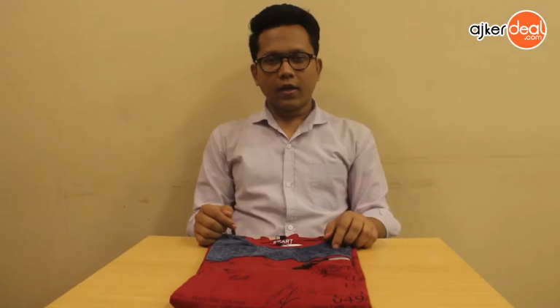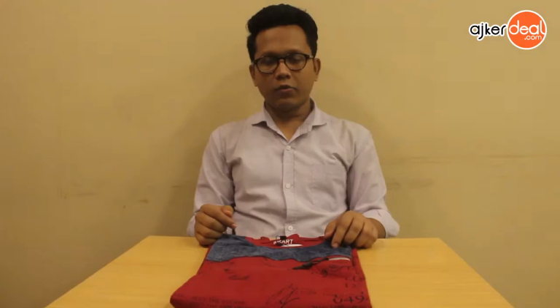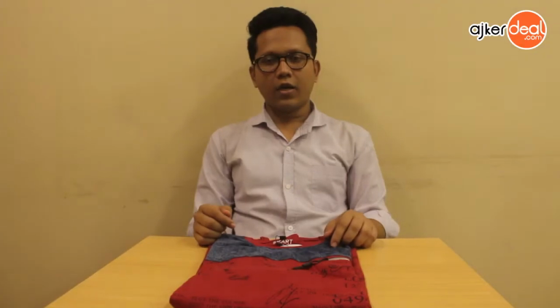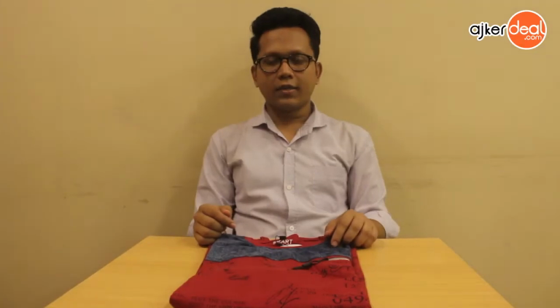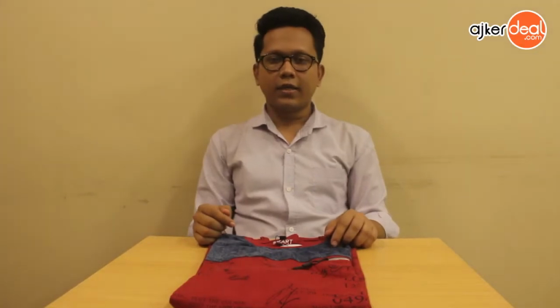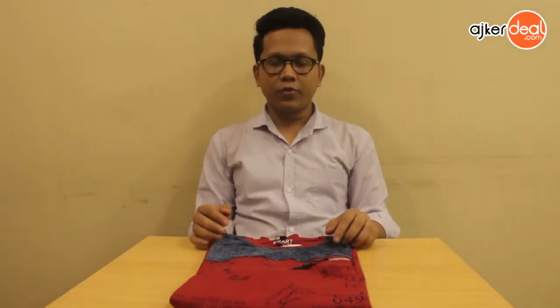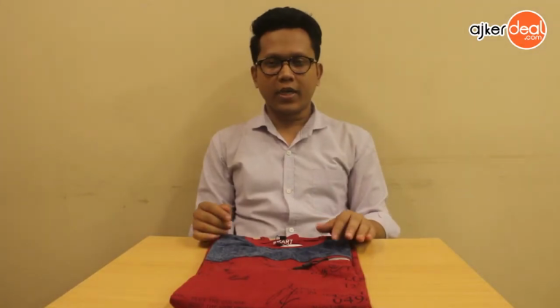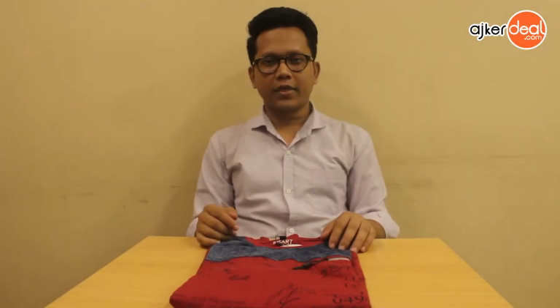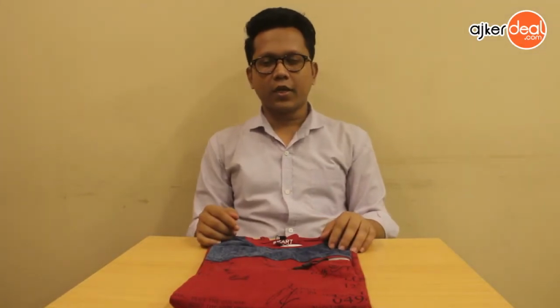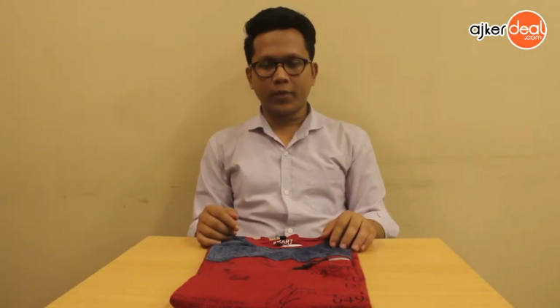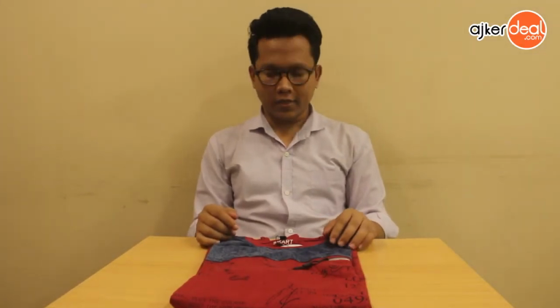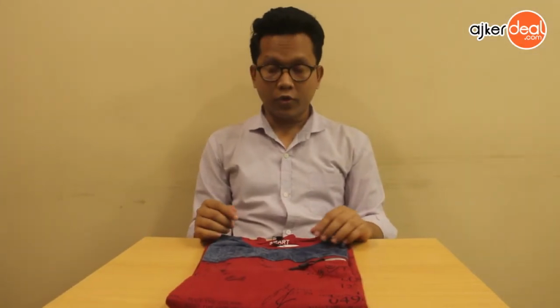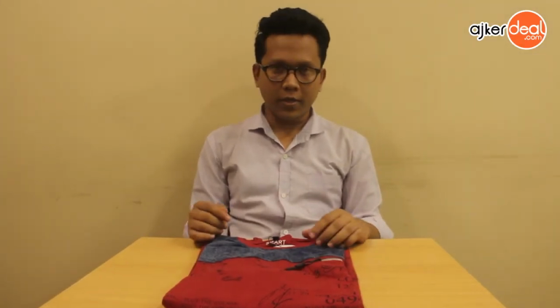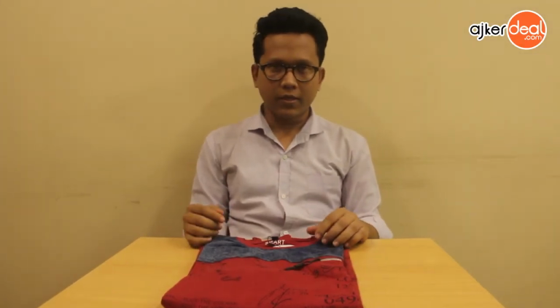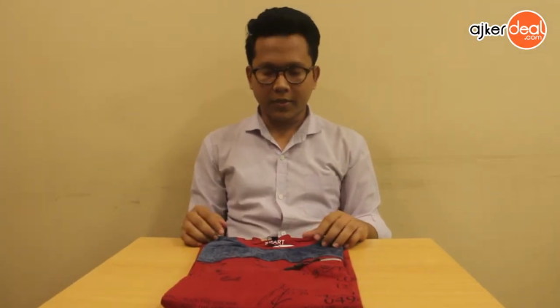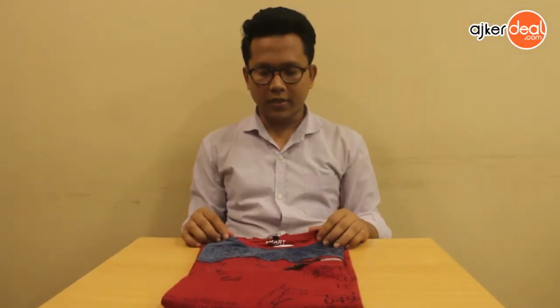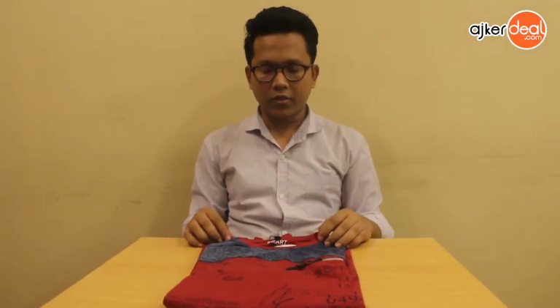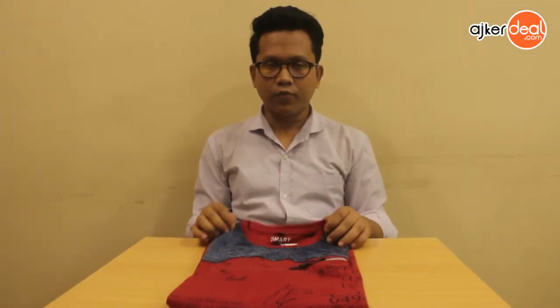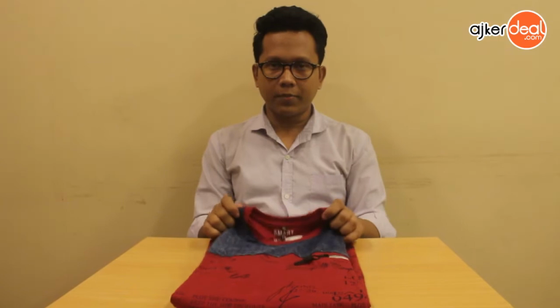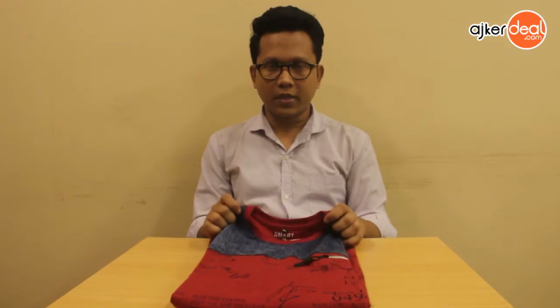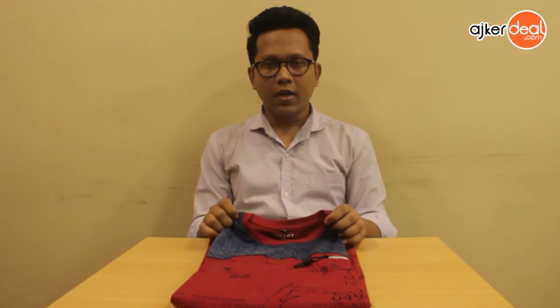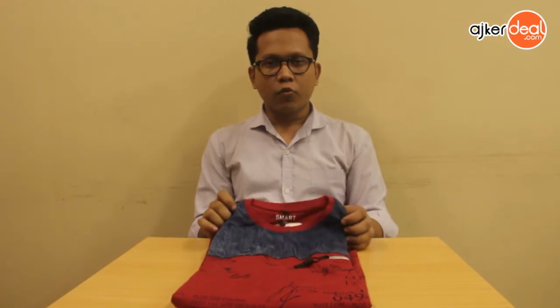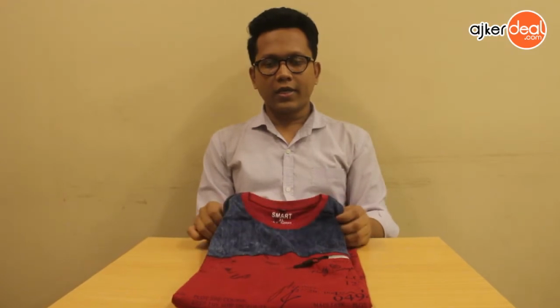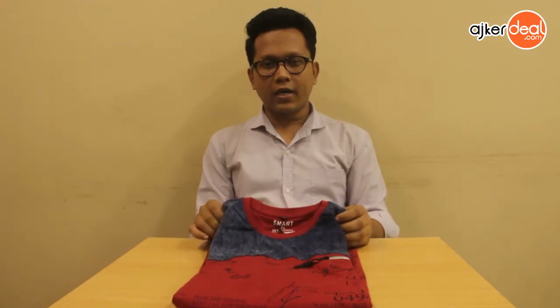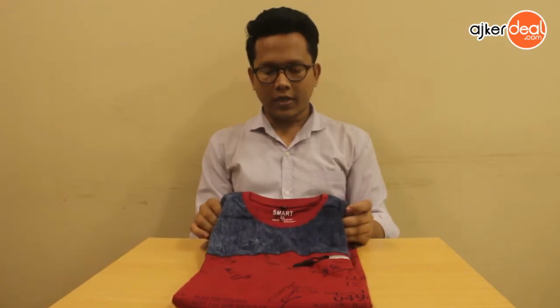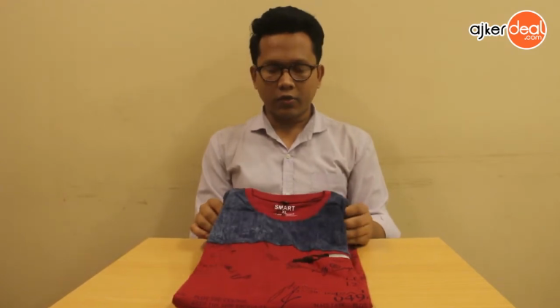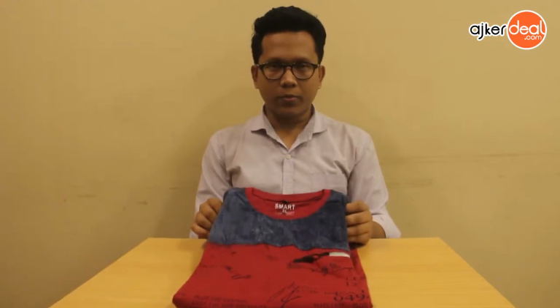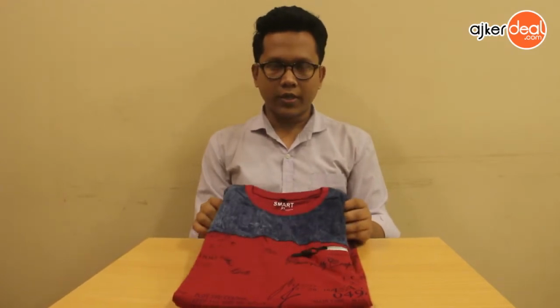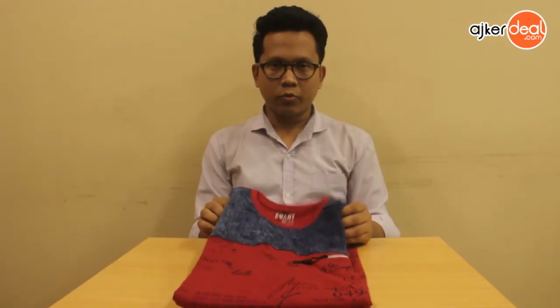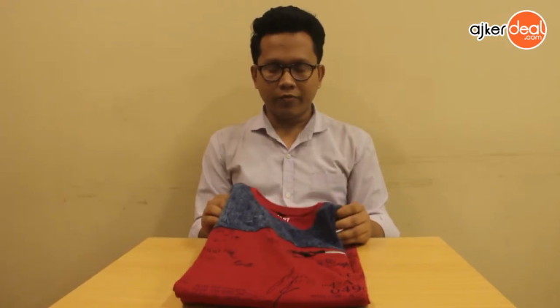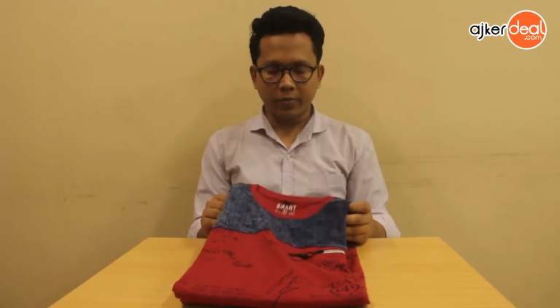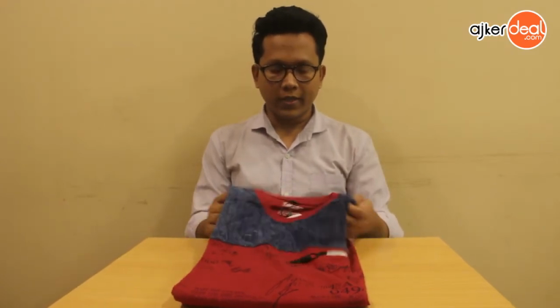Hello everyone, welcome to our YouTube channel. Today we are going to look at the full sleeve T-shirt. In winter, we are going to be comfortable with this product.